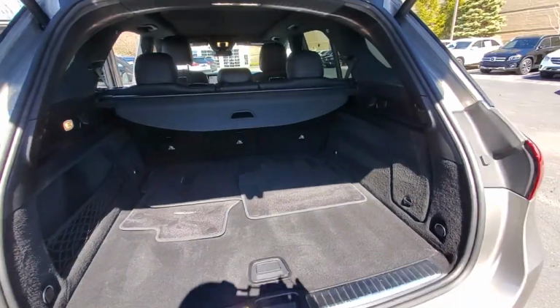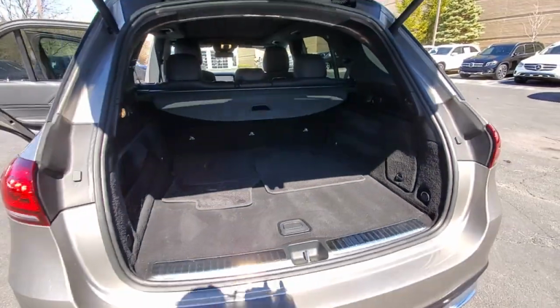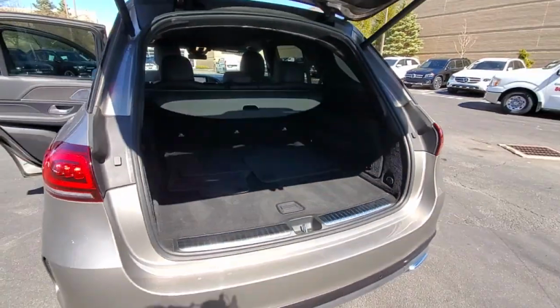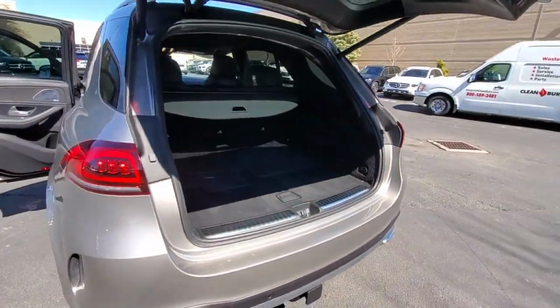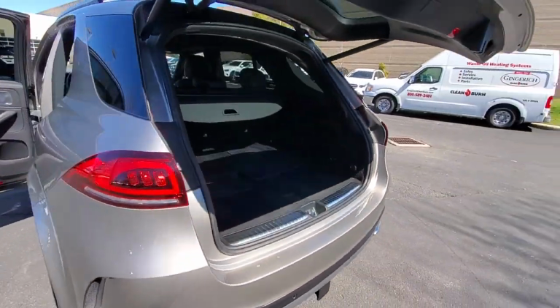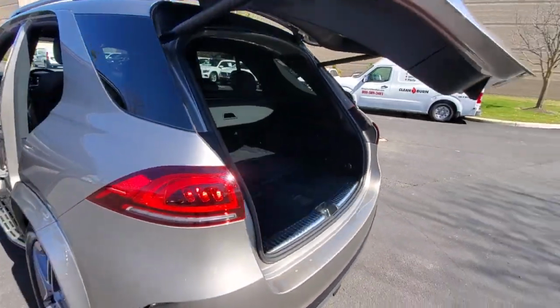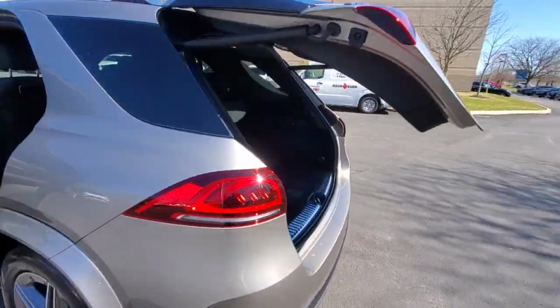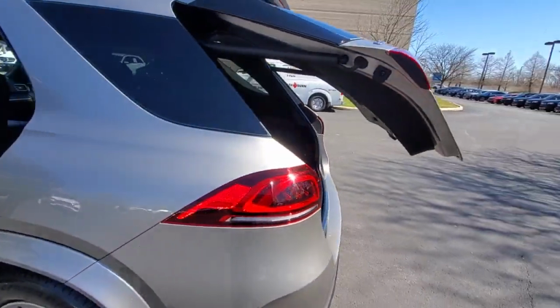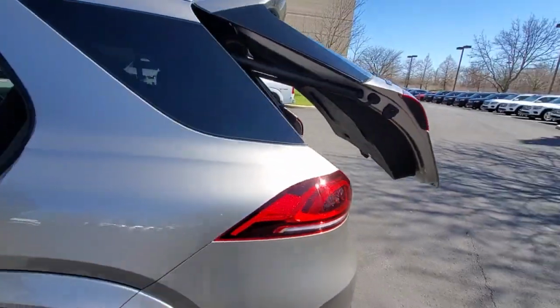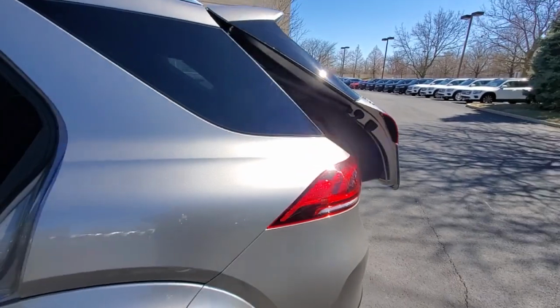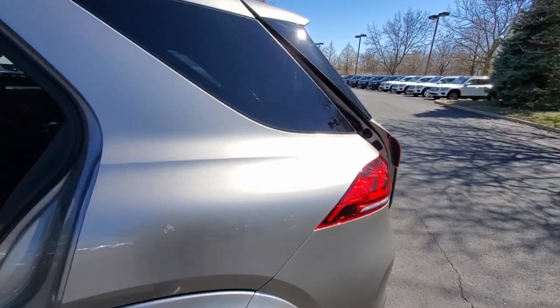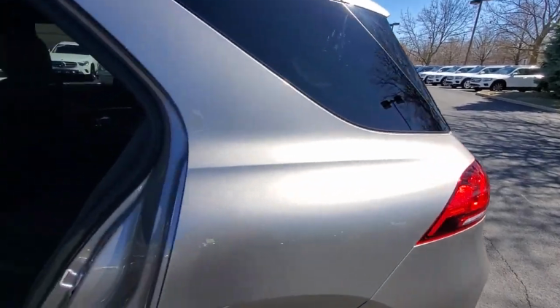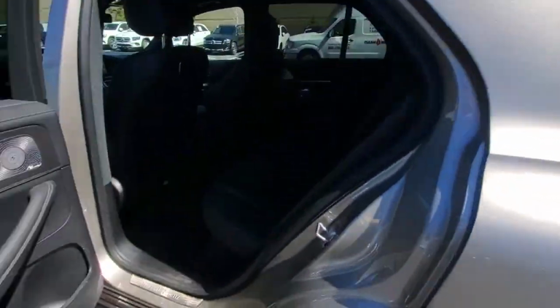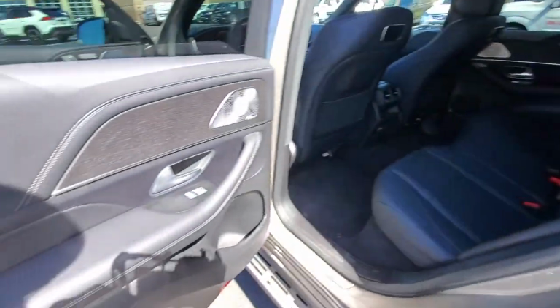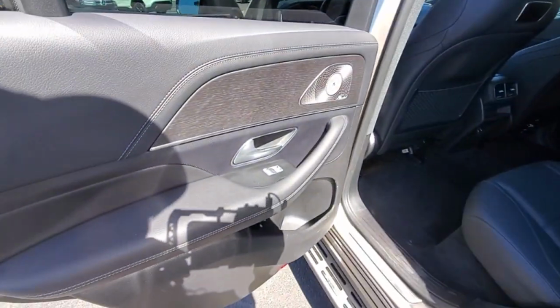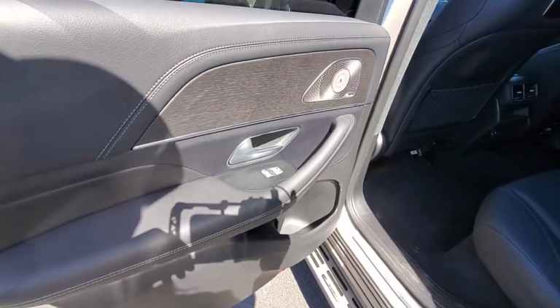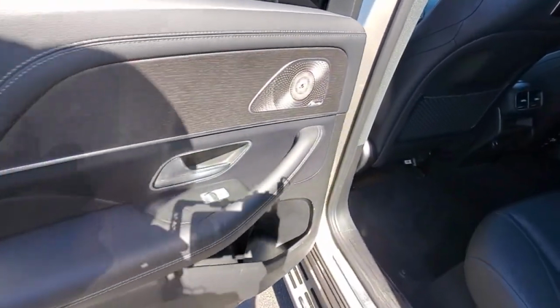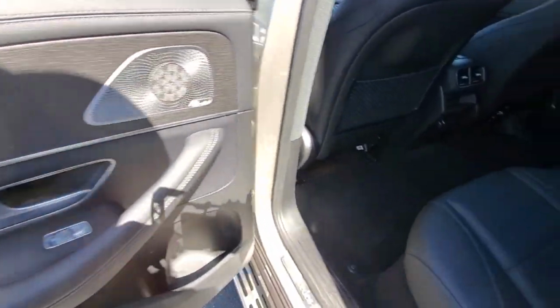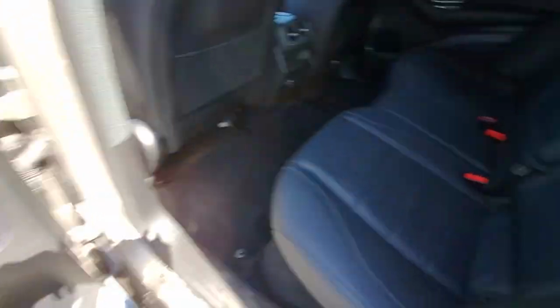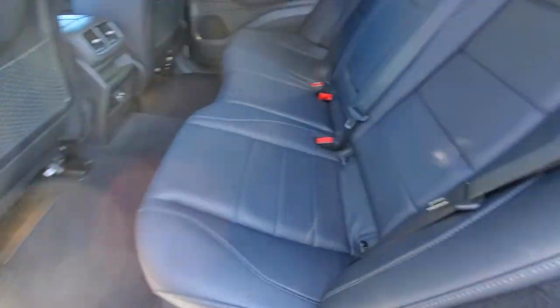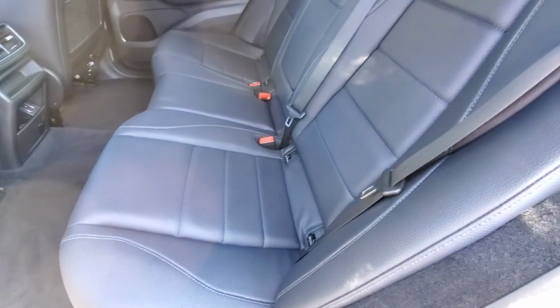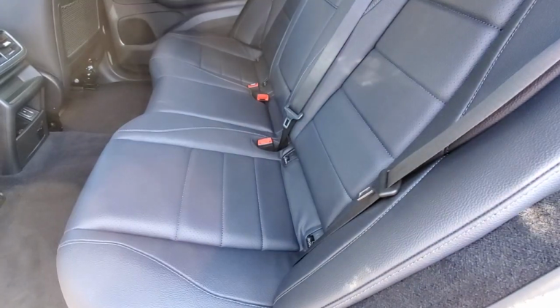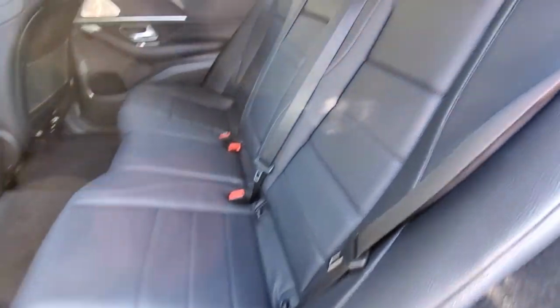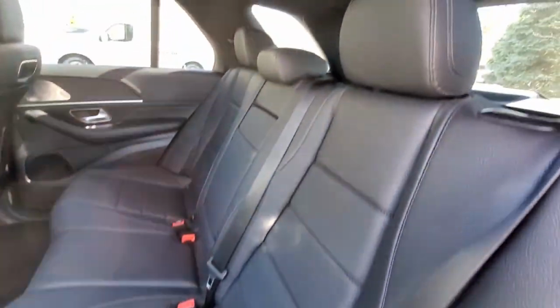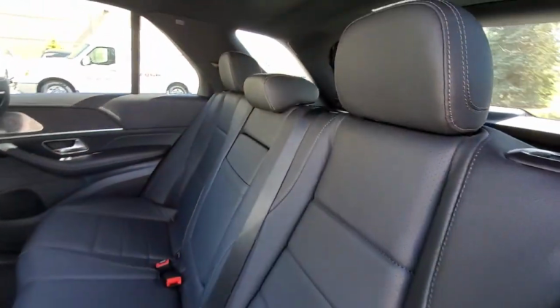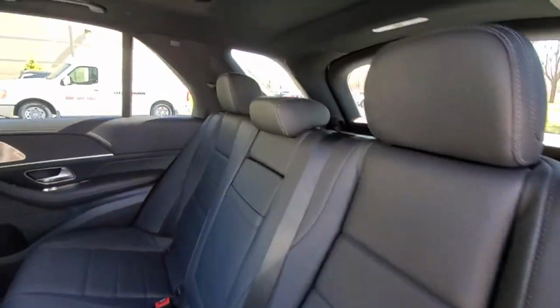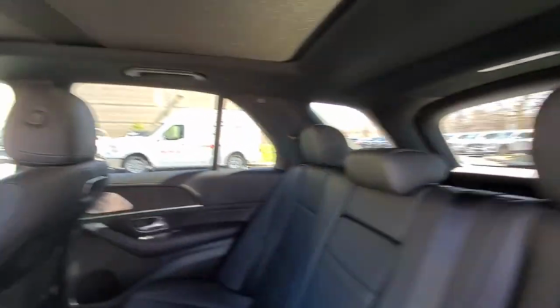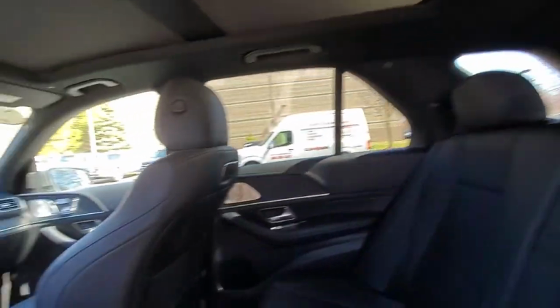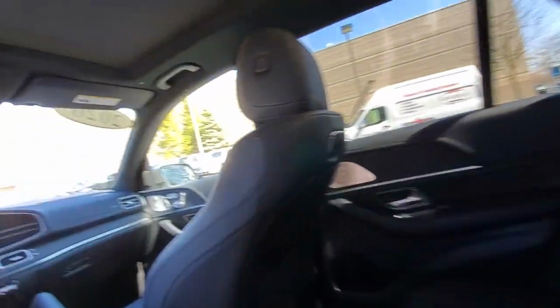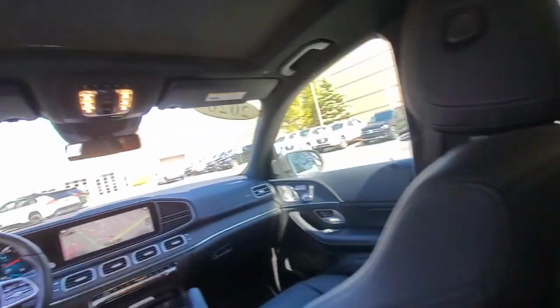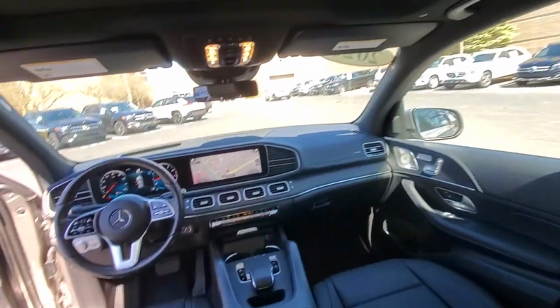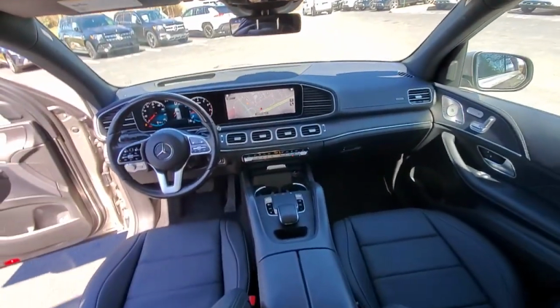Driver Assist features and muscular performance bring a new sense of confidence, while sleek, iconic style elements and high-line passenger amenities engage the emotions for a ride that's truly captivating. The following are some of this vehicle's highlighted options.